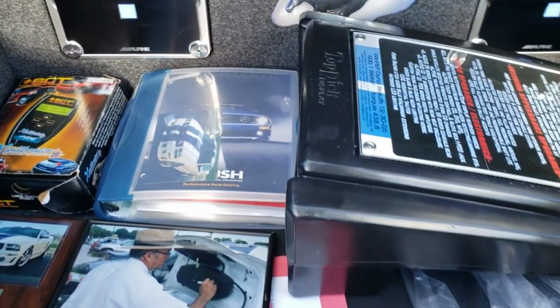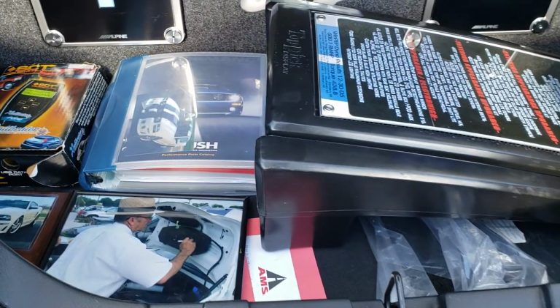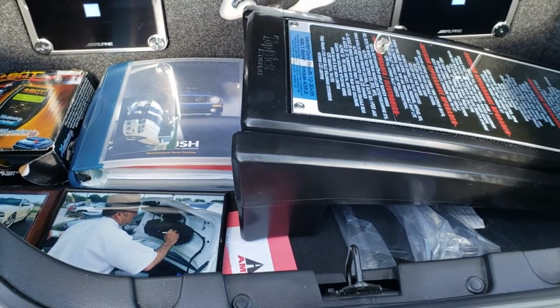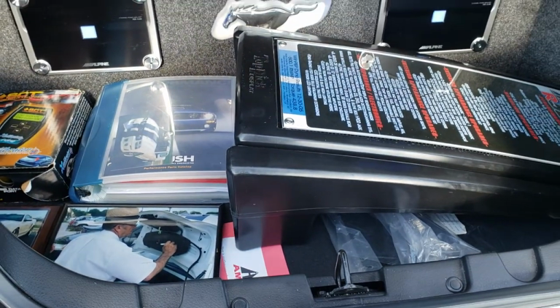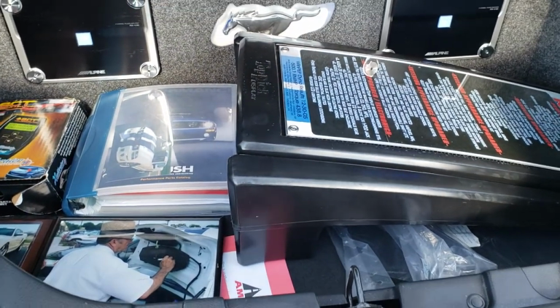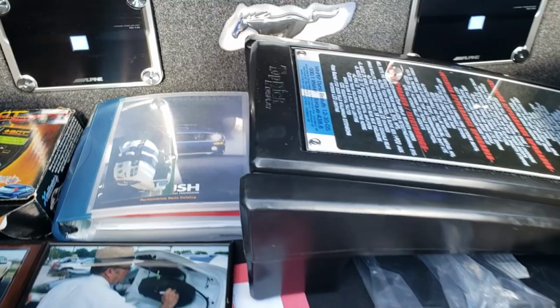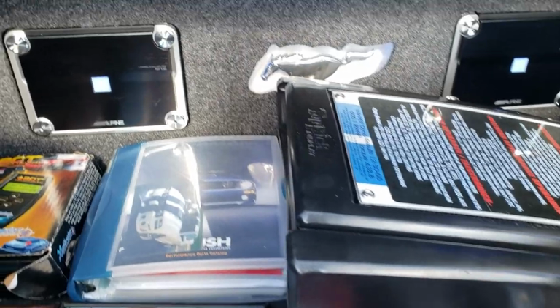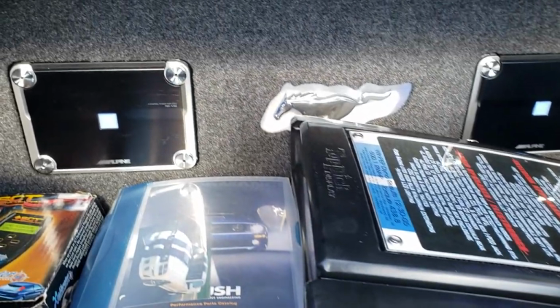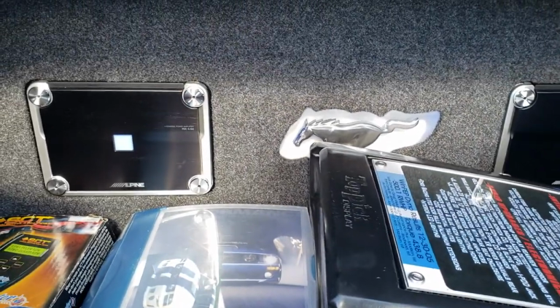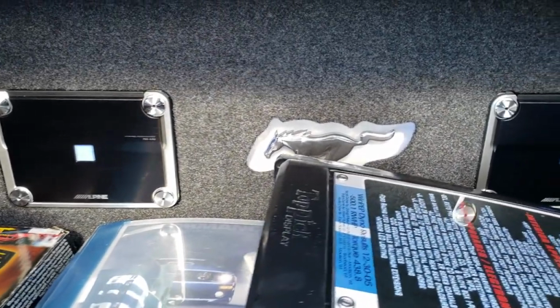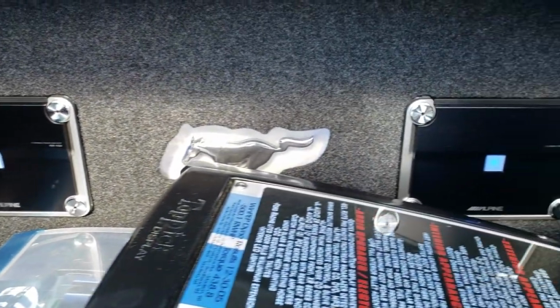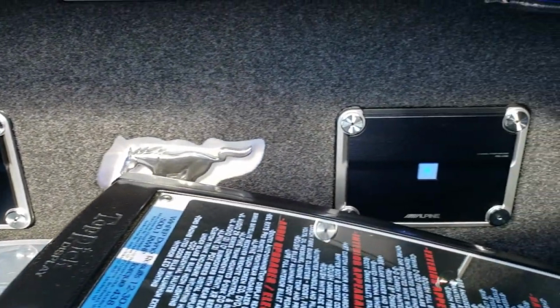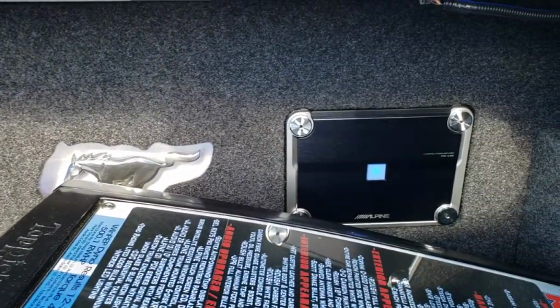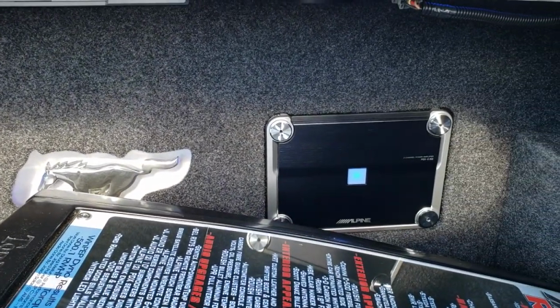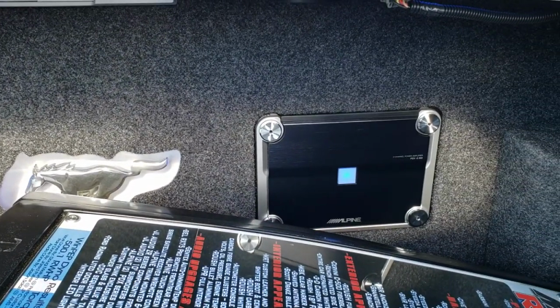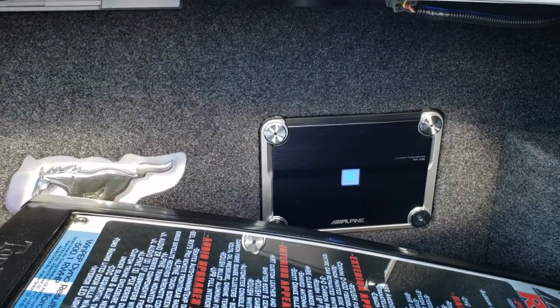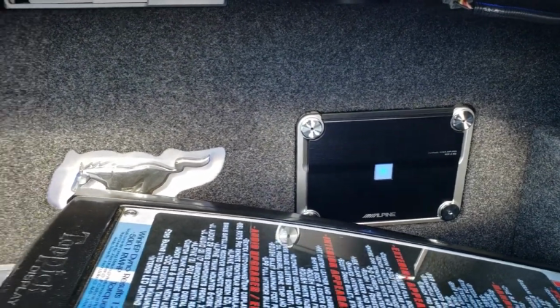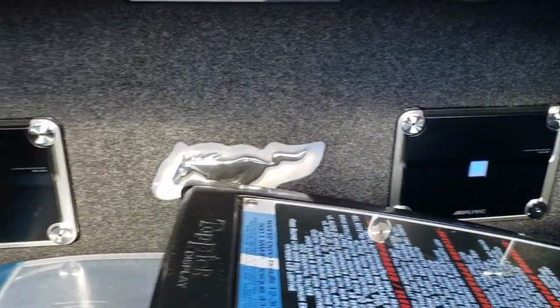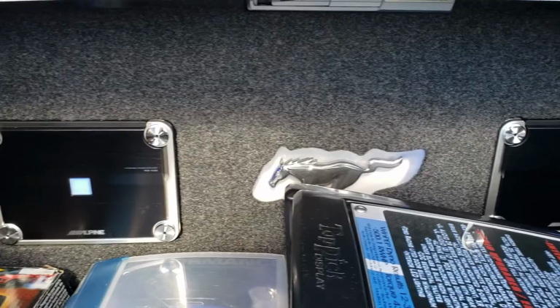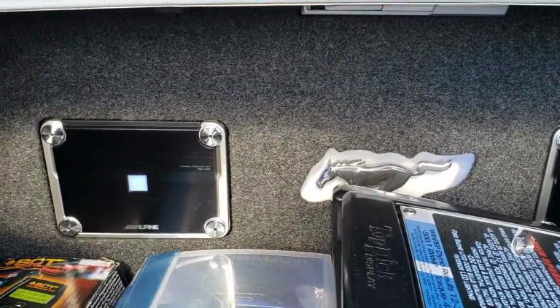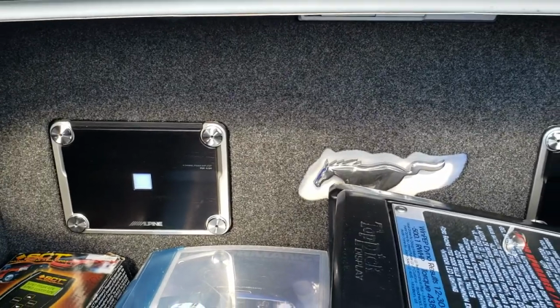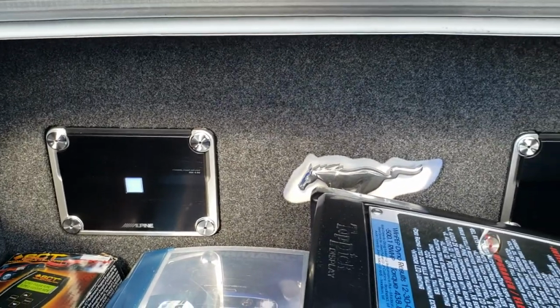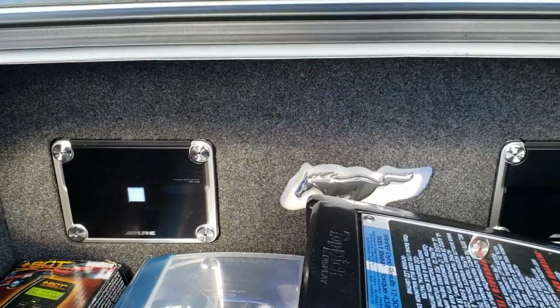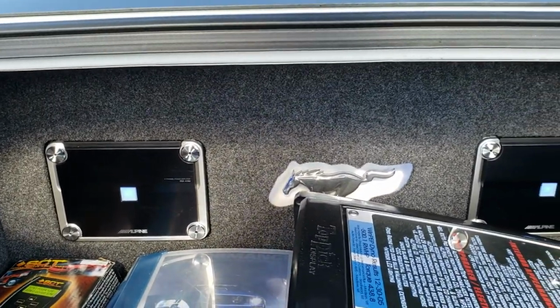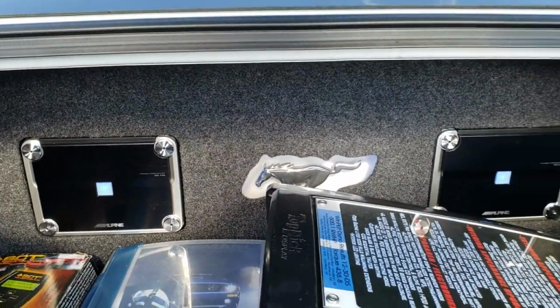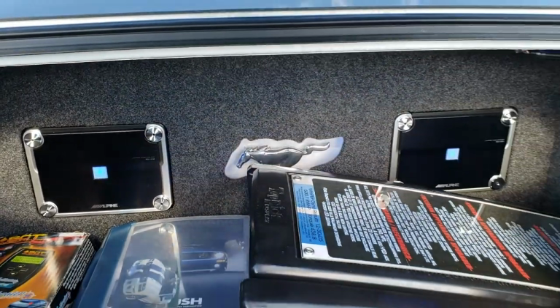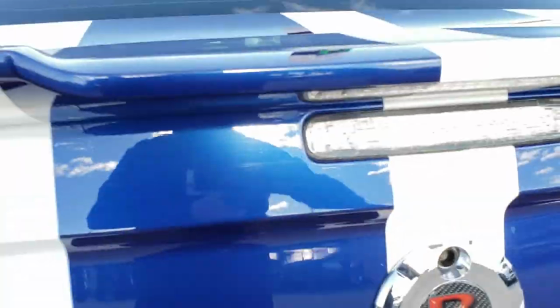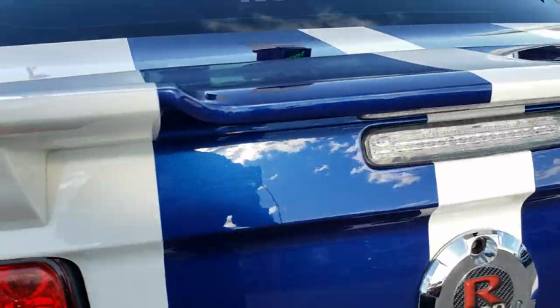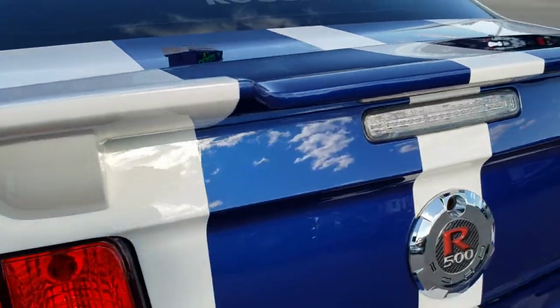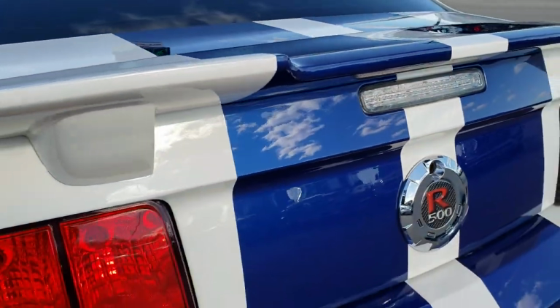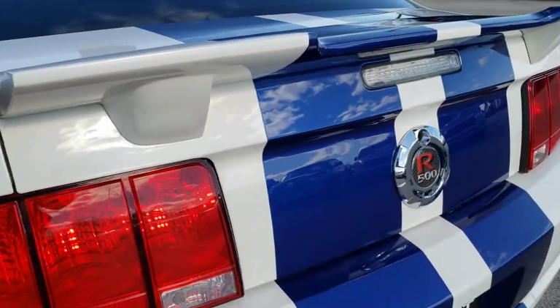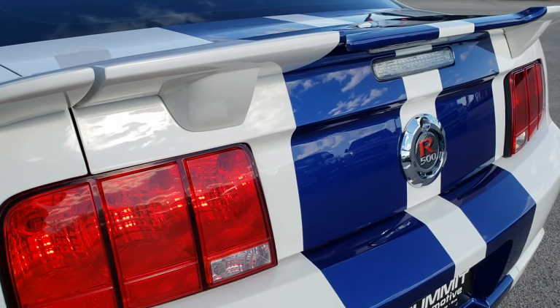Just everything you could want, plus they did the back real nice with two Alpine amplifiers and subs back here. Really nicely done all the way around on this car.